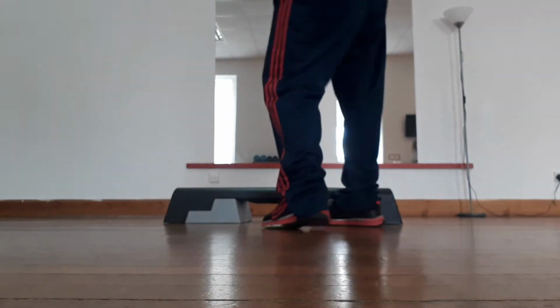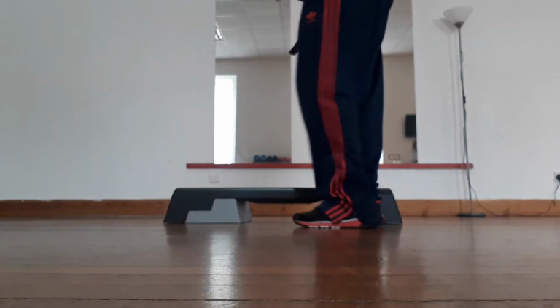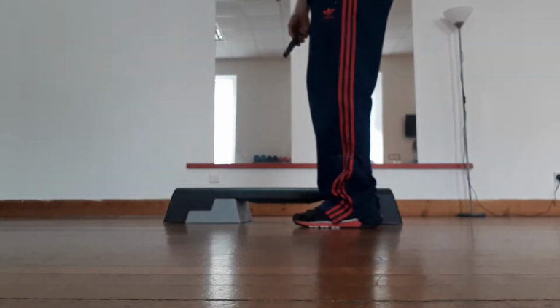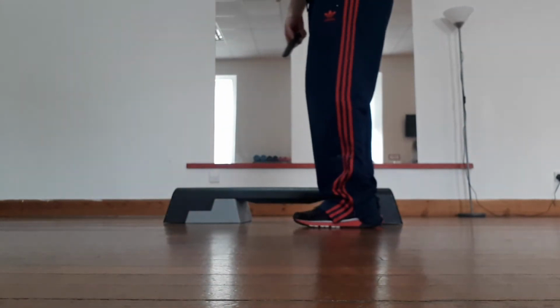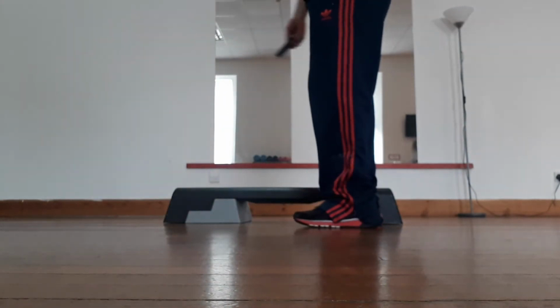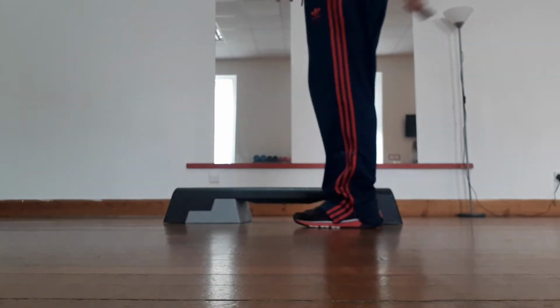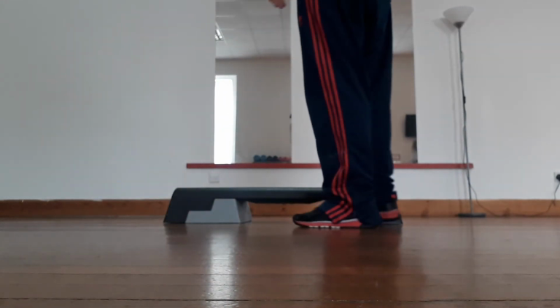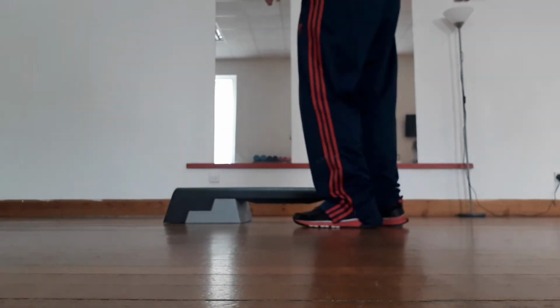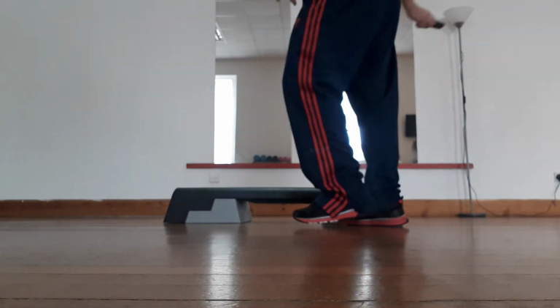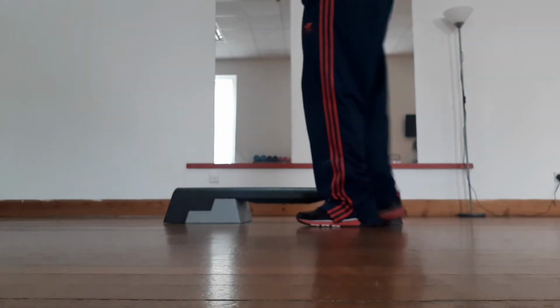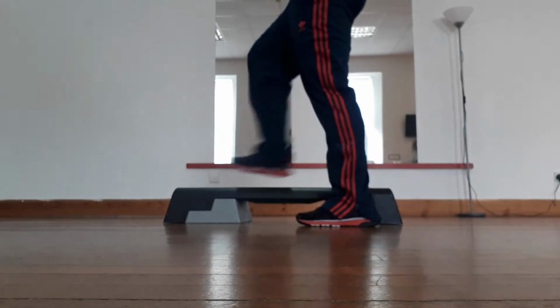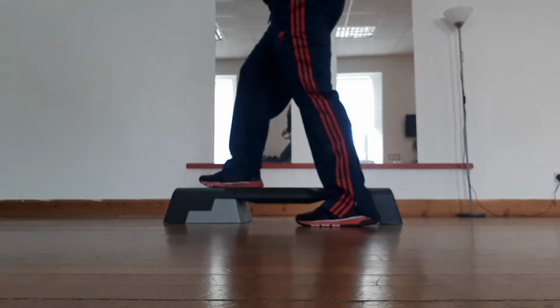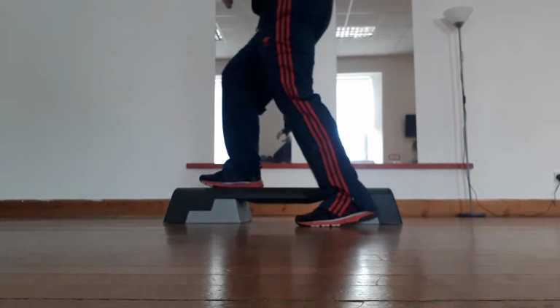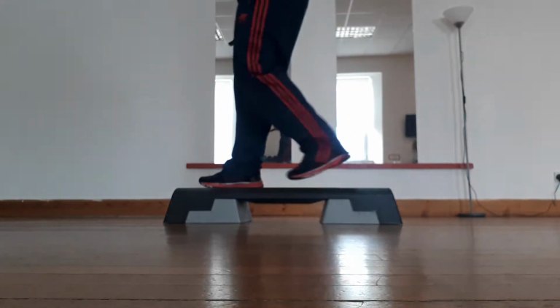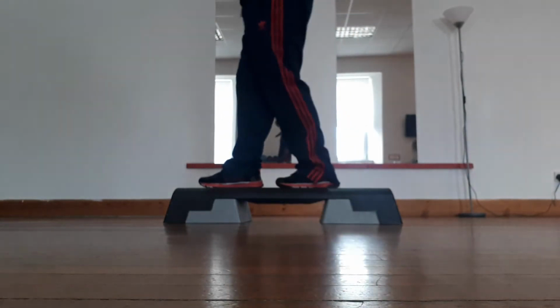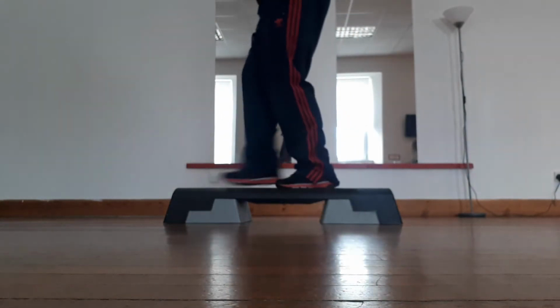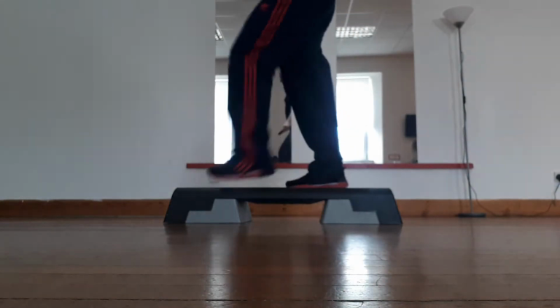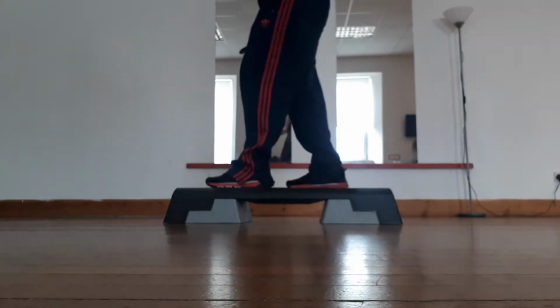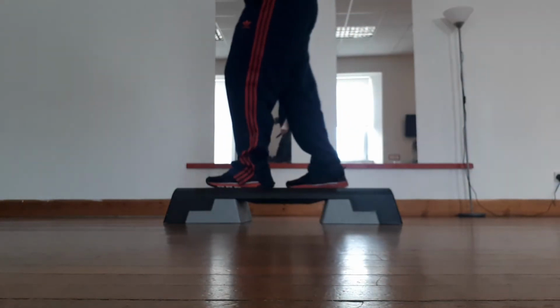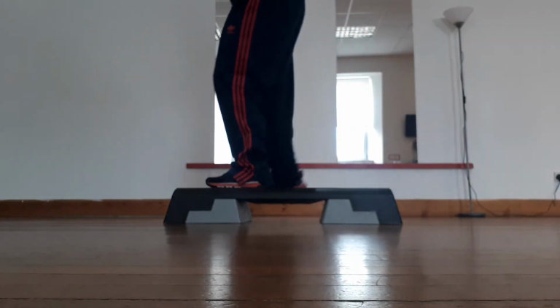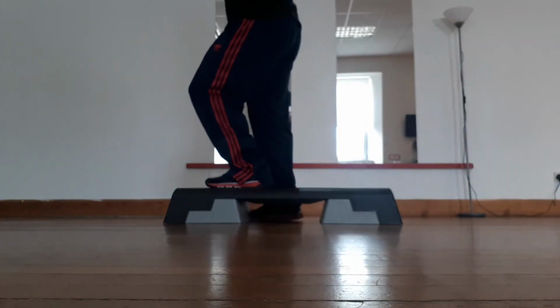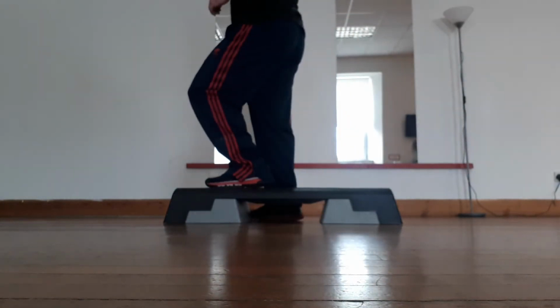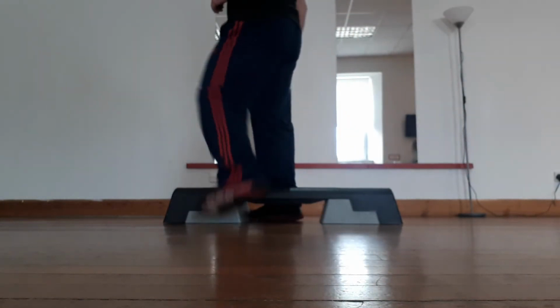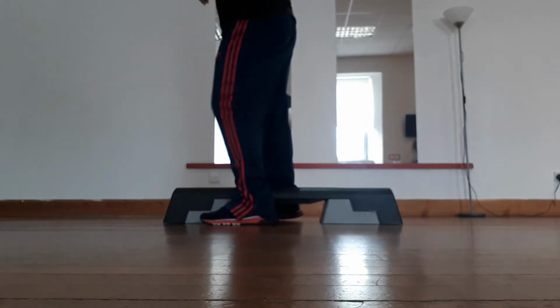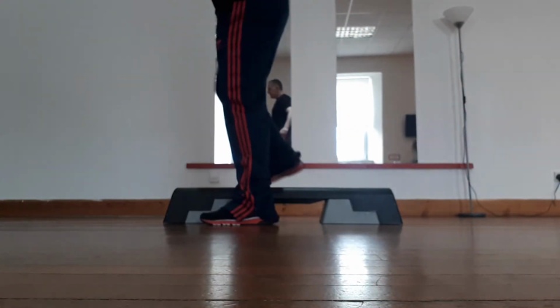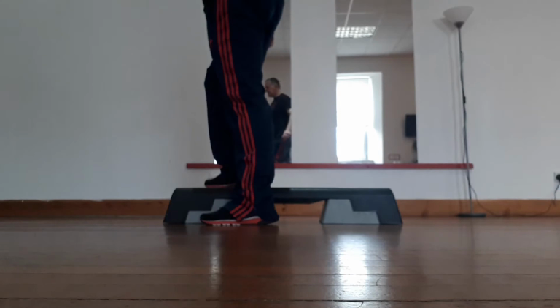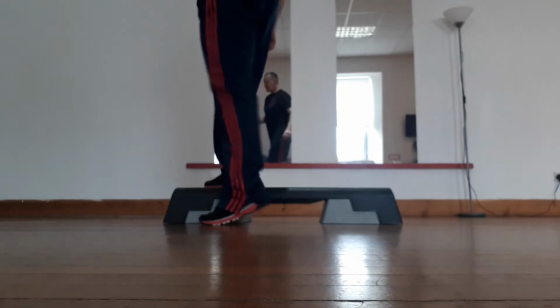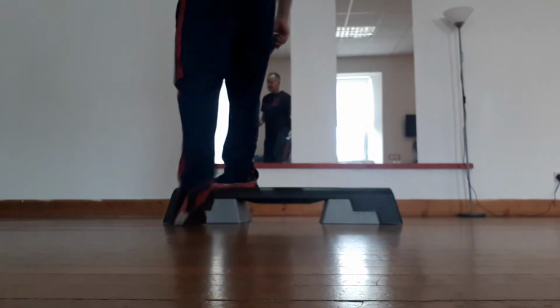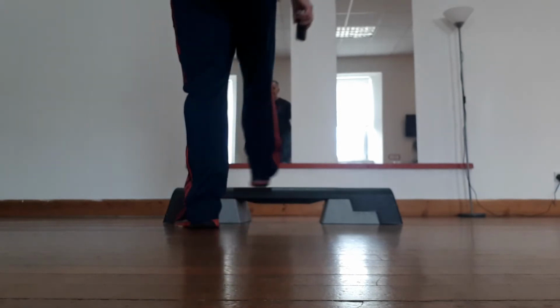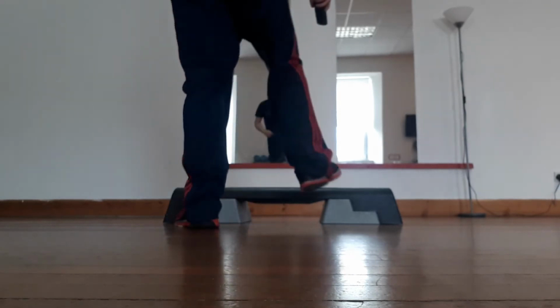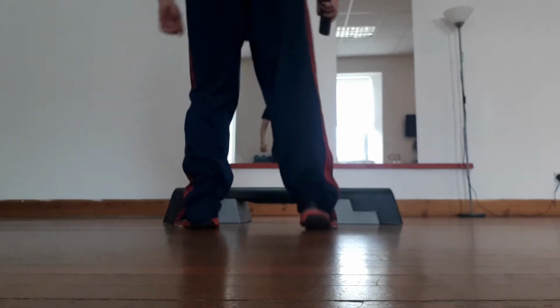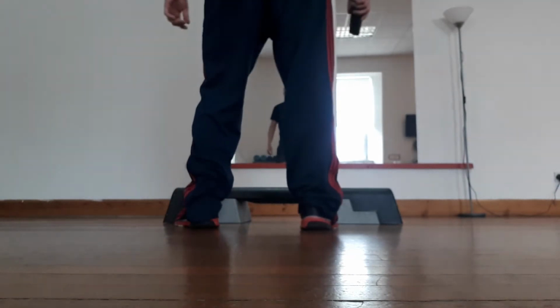So if I start on my right — one, two, three, four, five, six, seven, and eight.